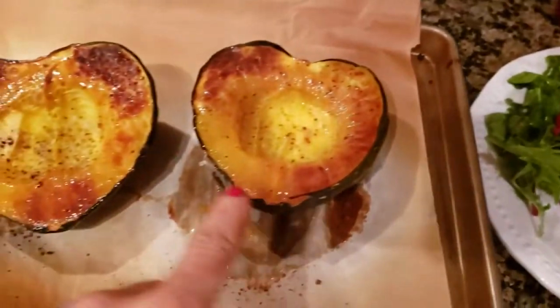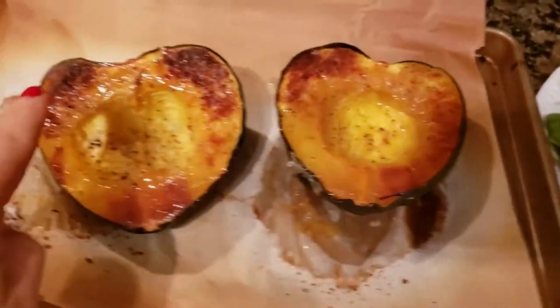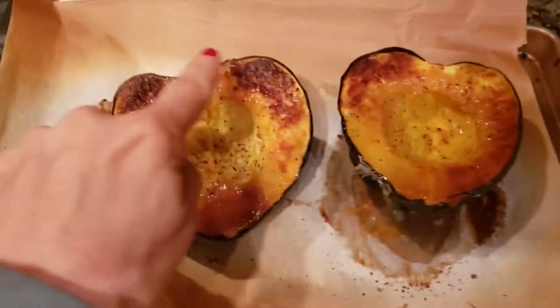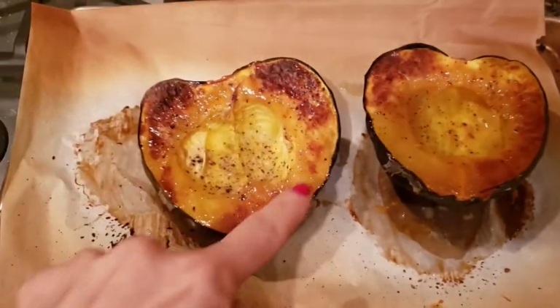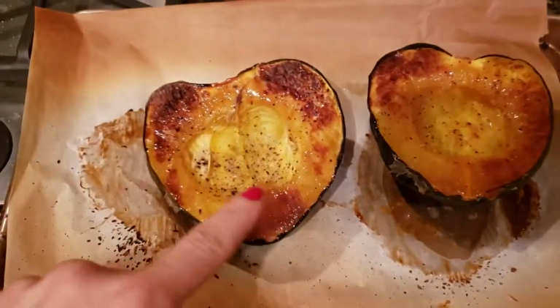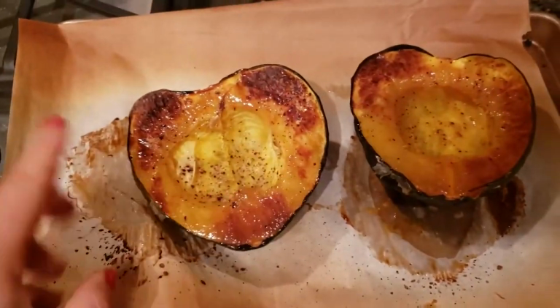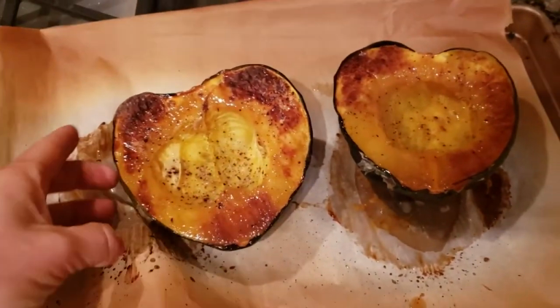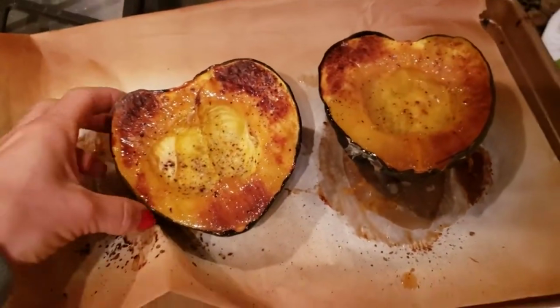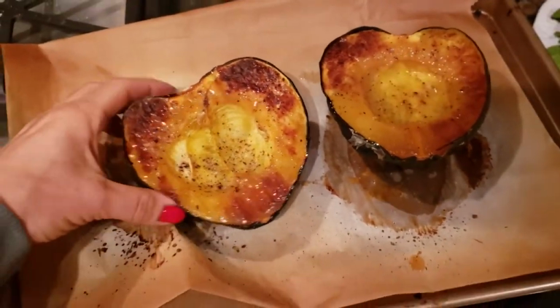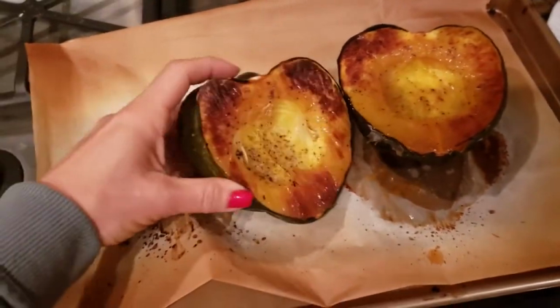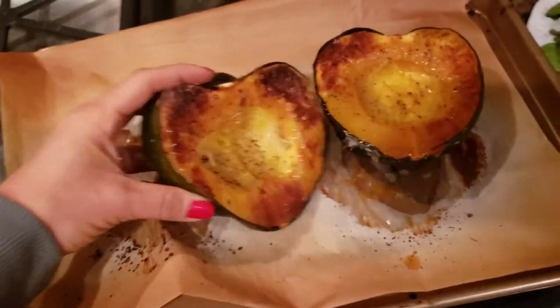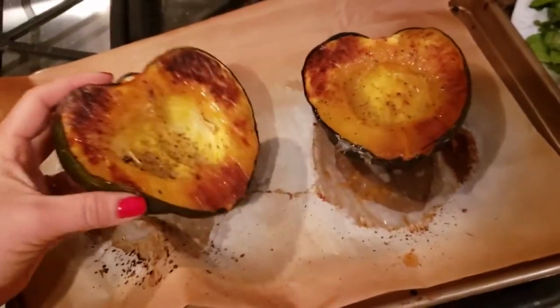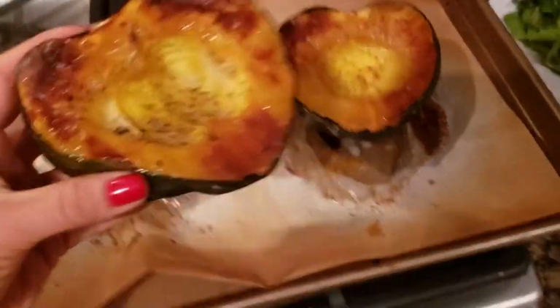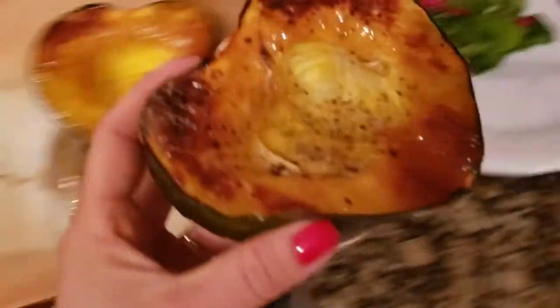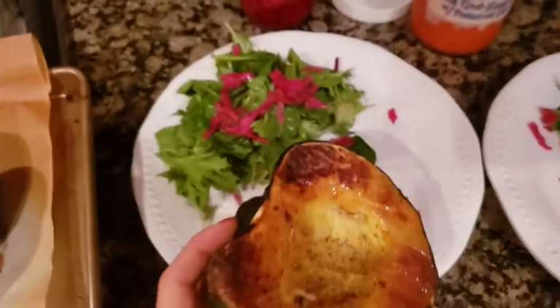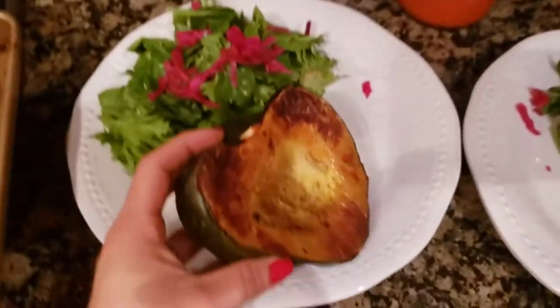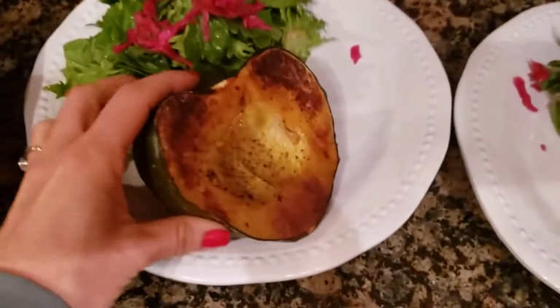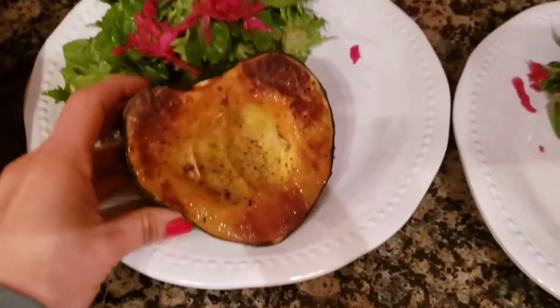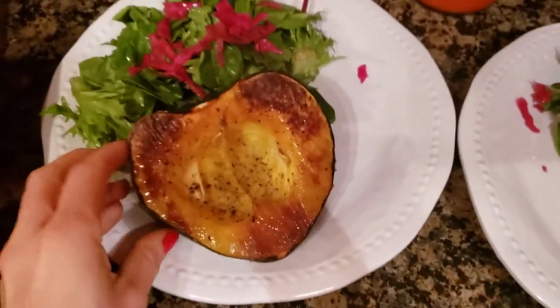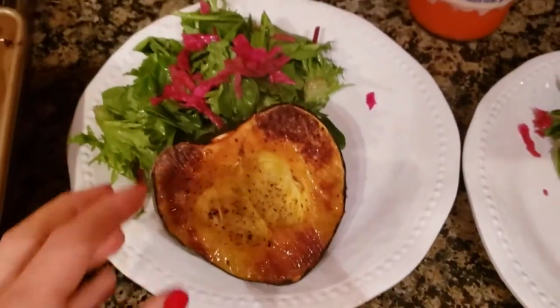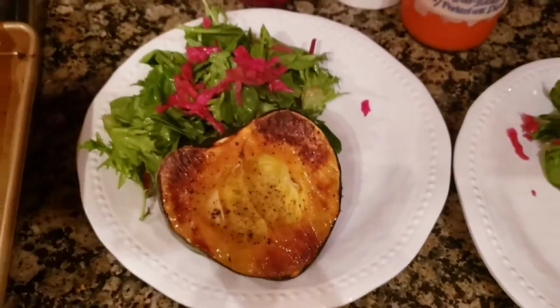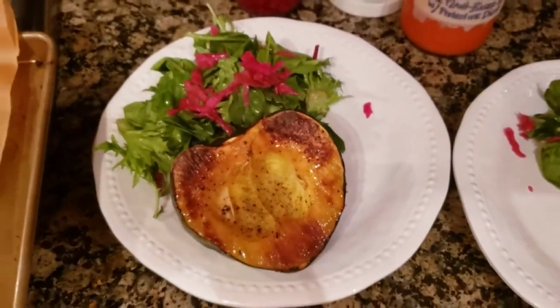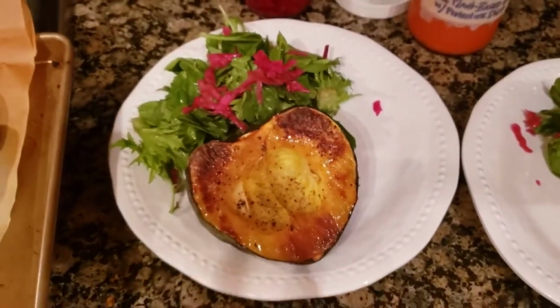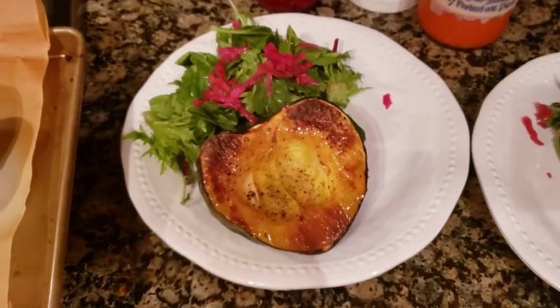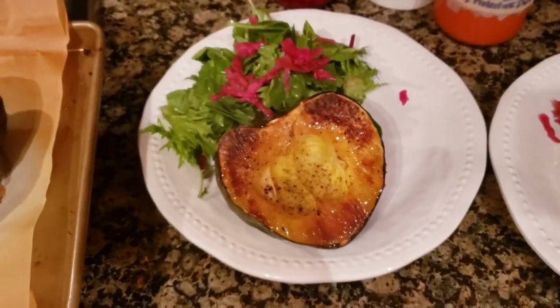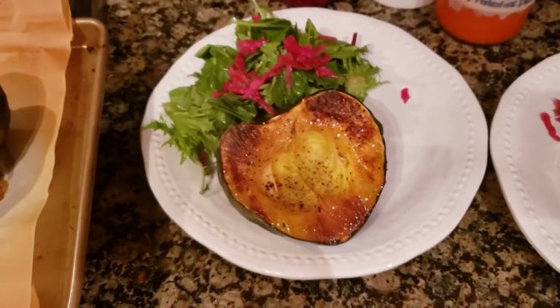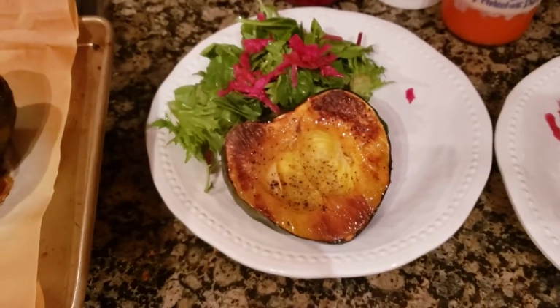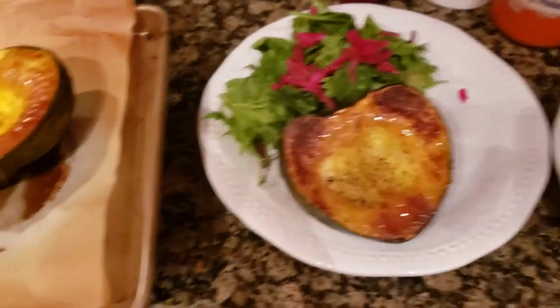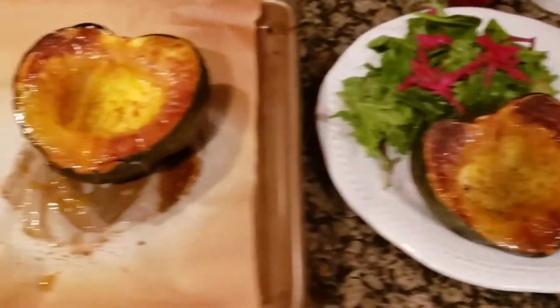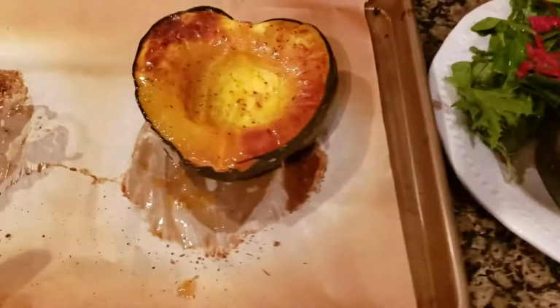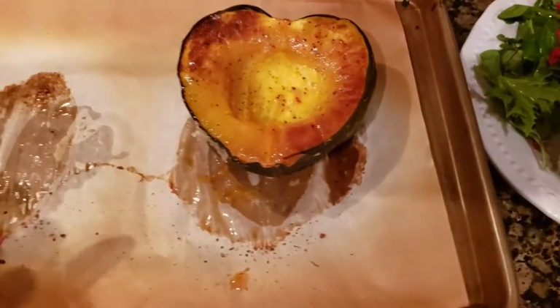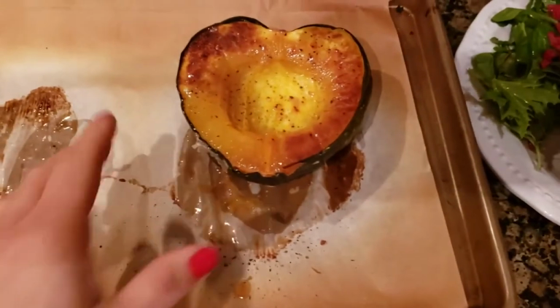I'm going to give this one to Jerry because it has even more flavor on it. Anyway, this is how I do it on a really fast and easy dinner night.